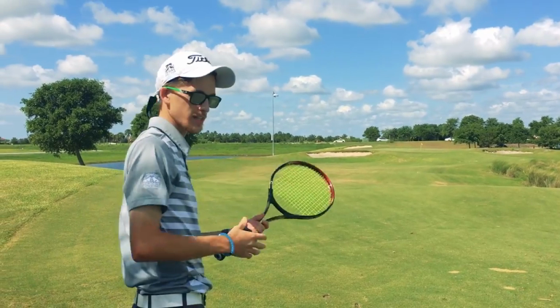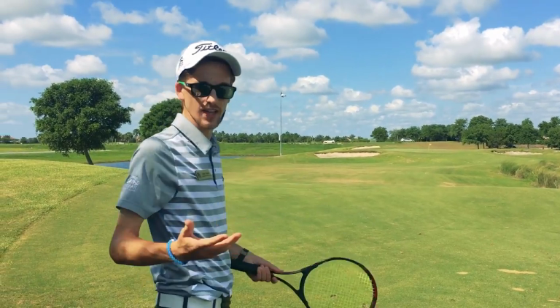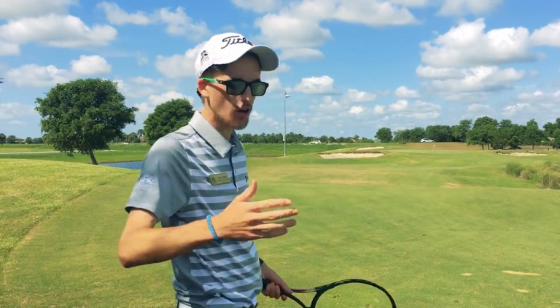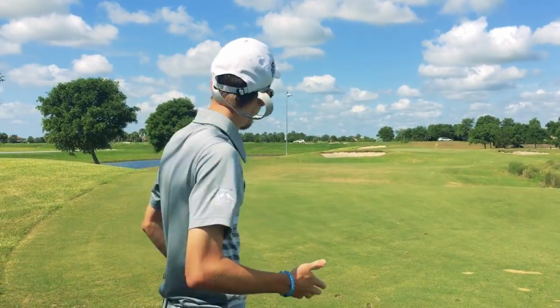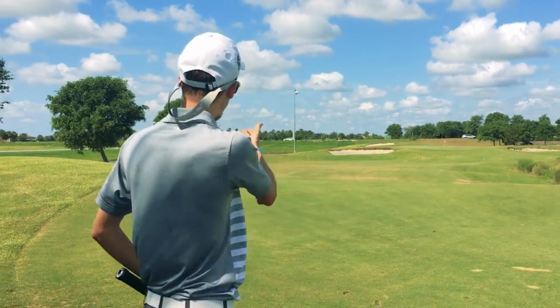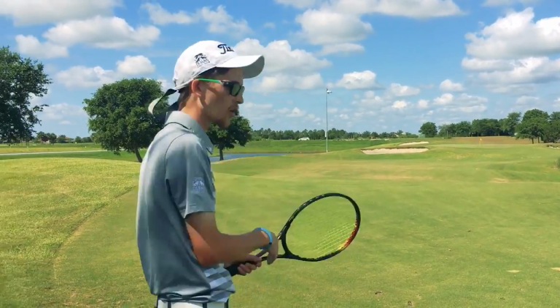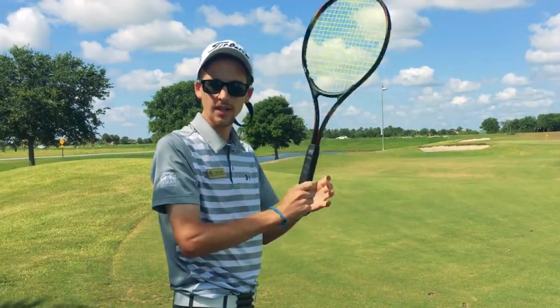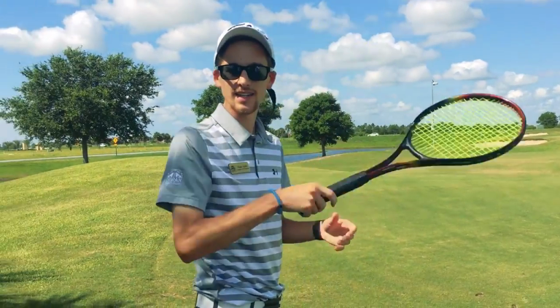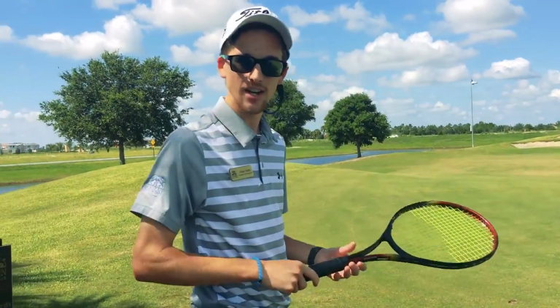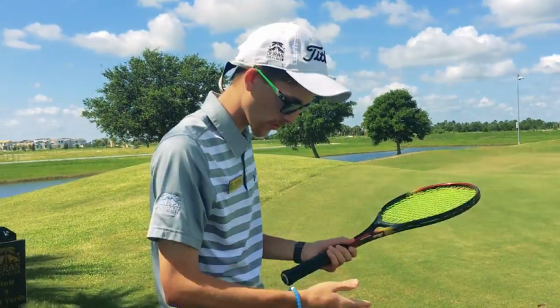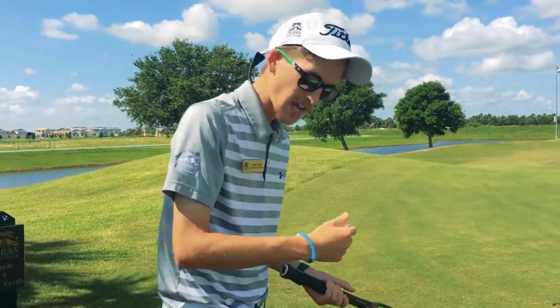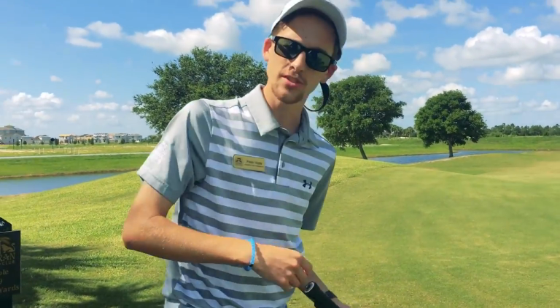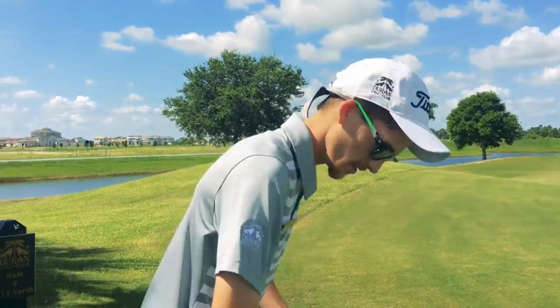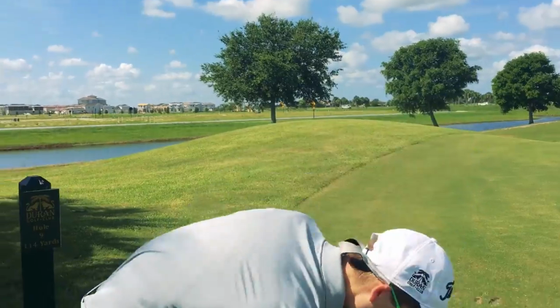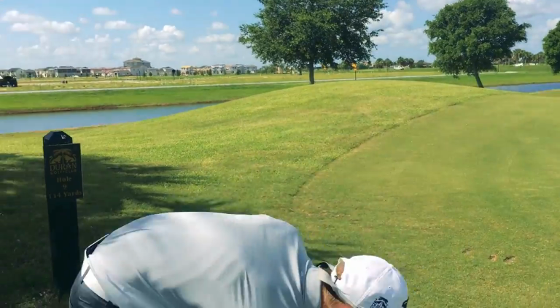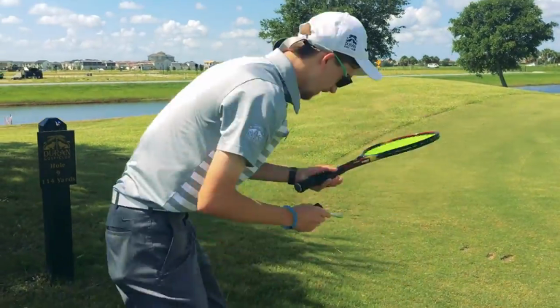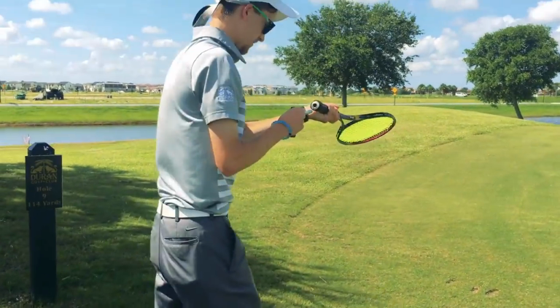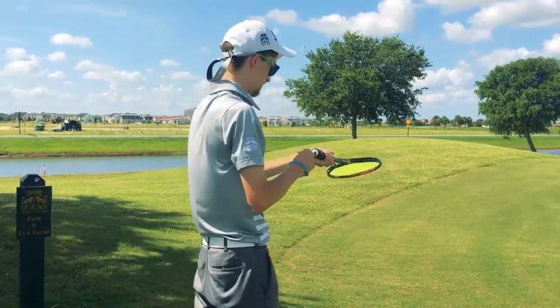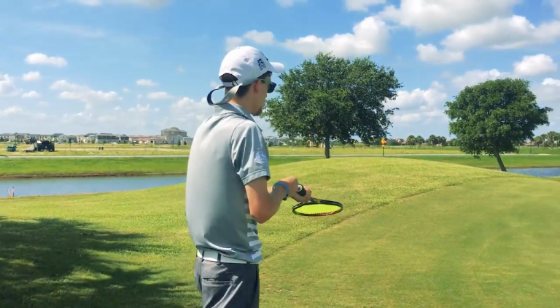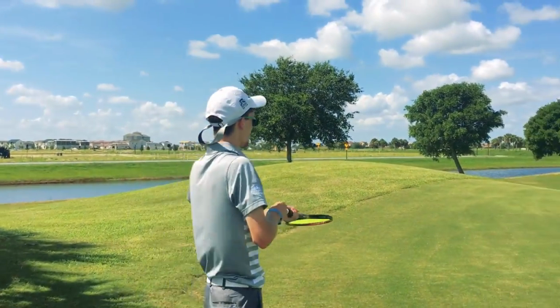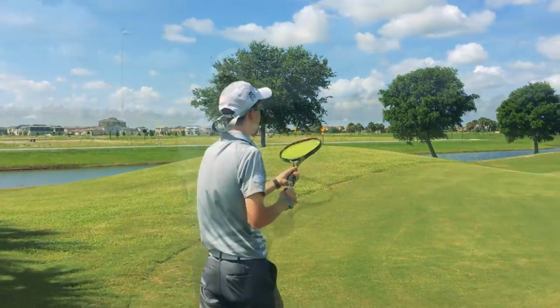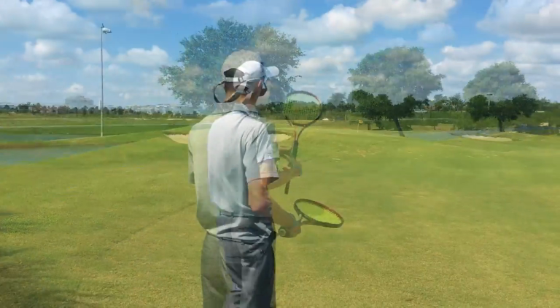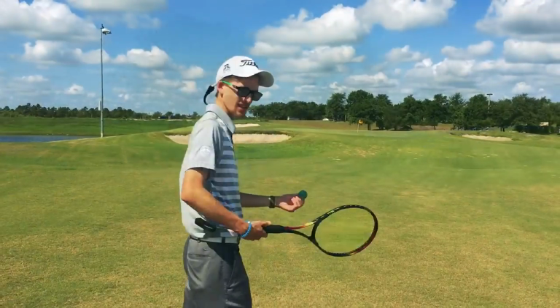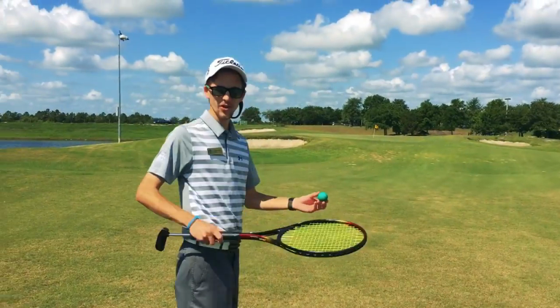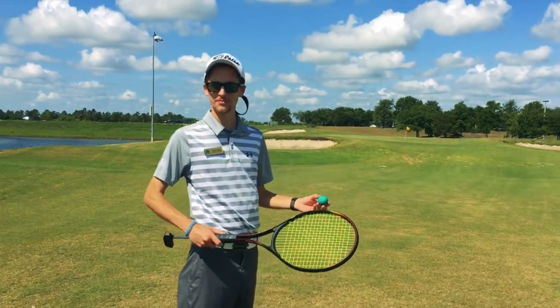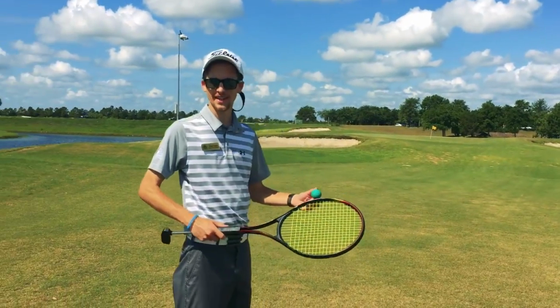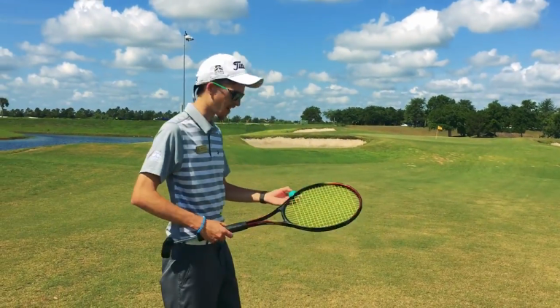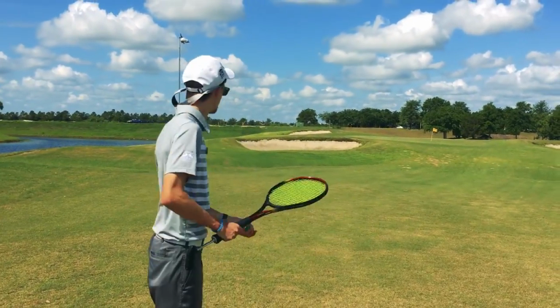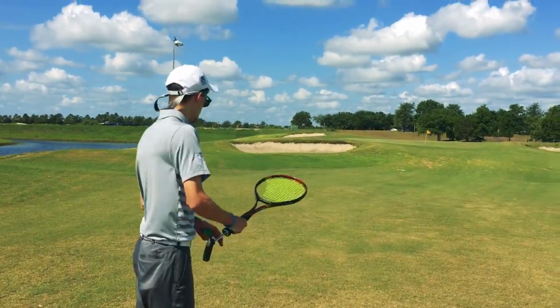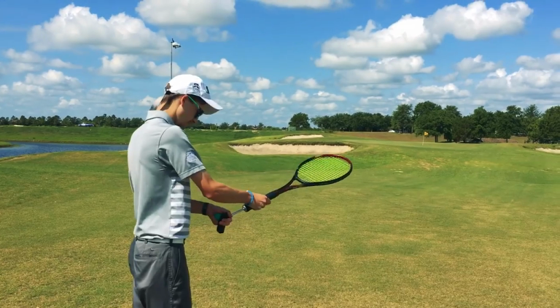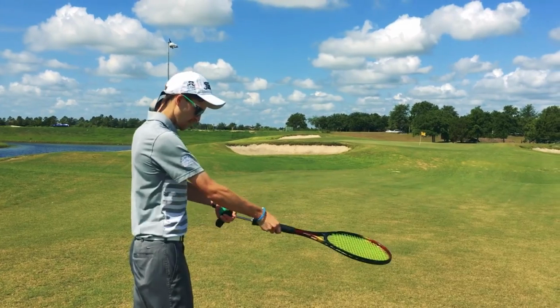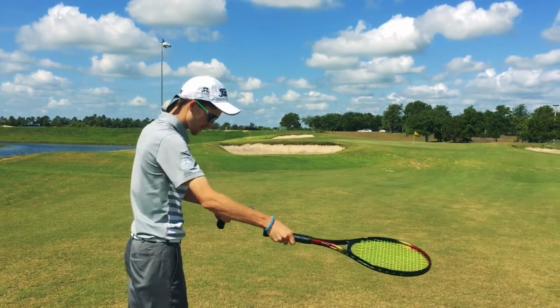Perfect. And just like golf, you just keep on going. Hit it until you are on the green and use the putter. Here we go. Here's my second shot. Take the putter out.